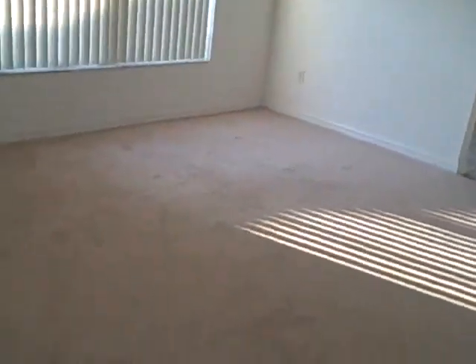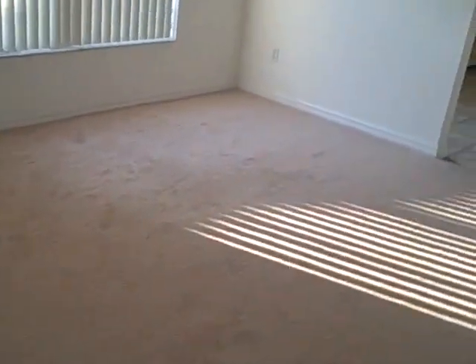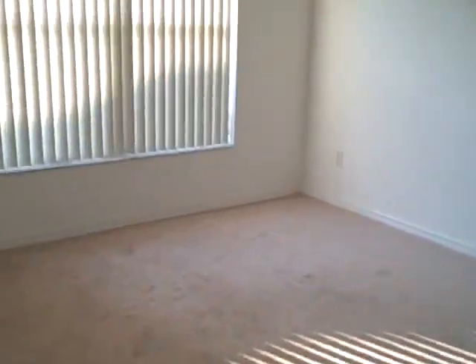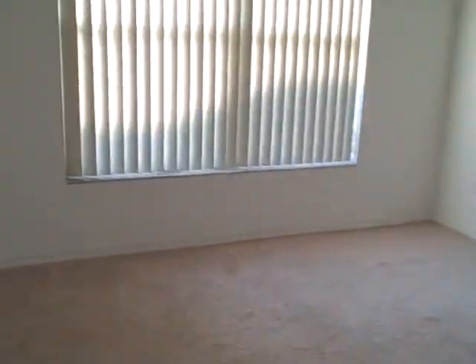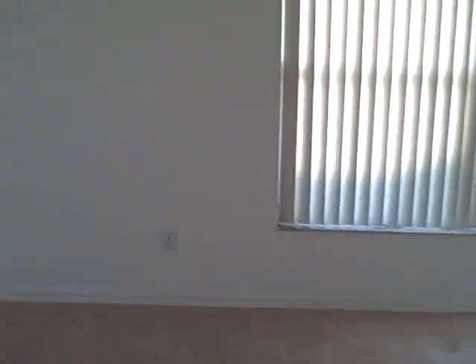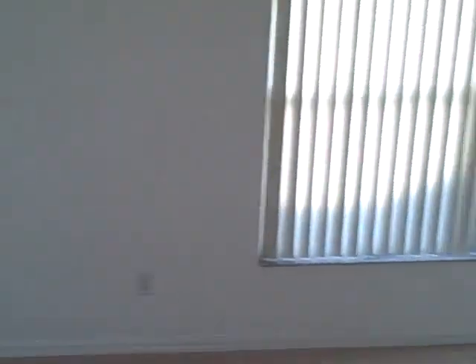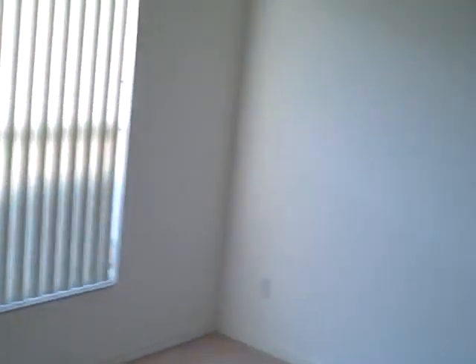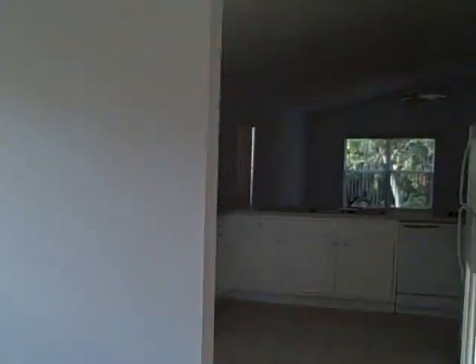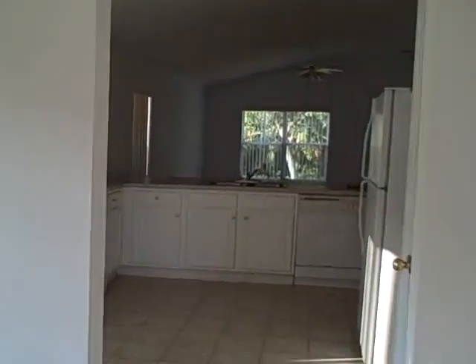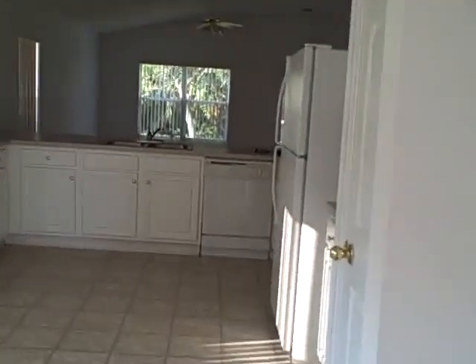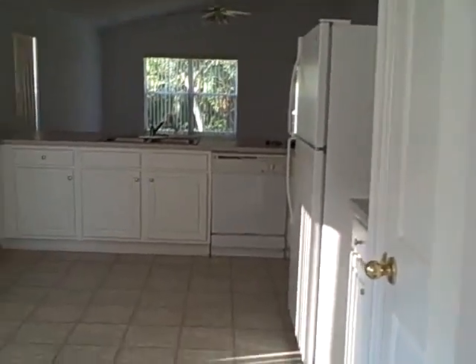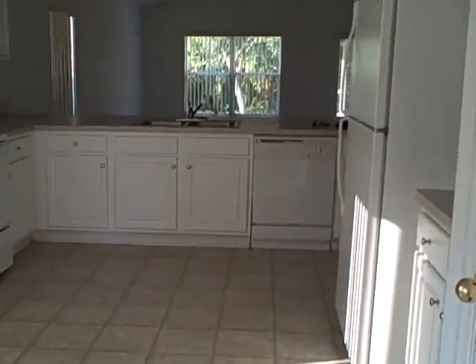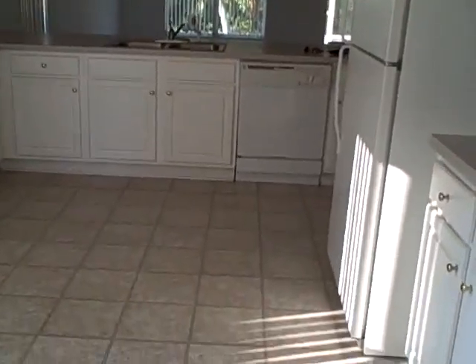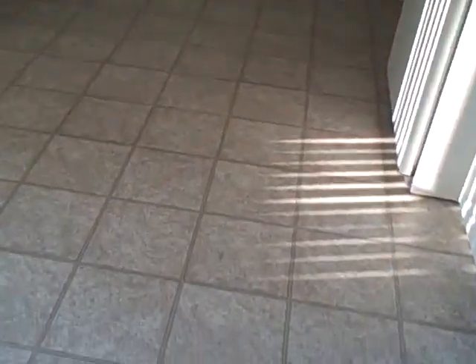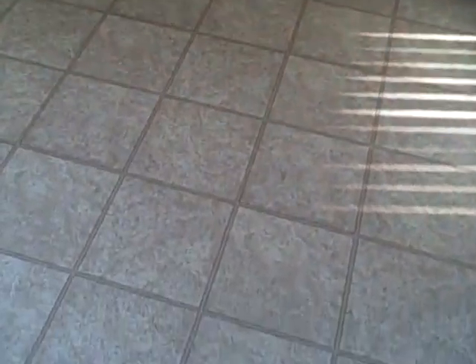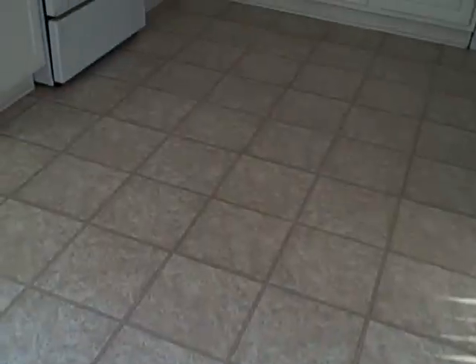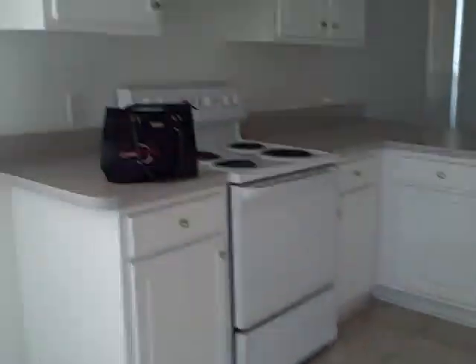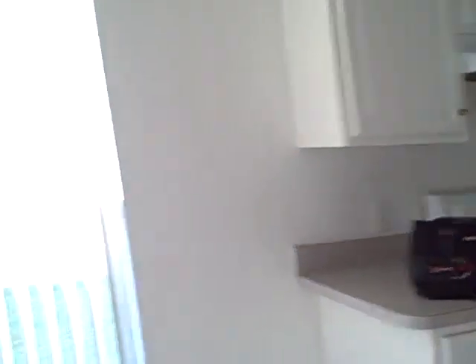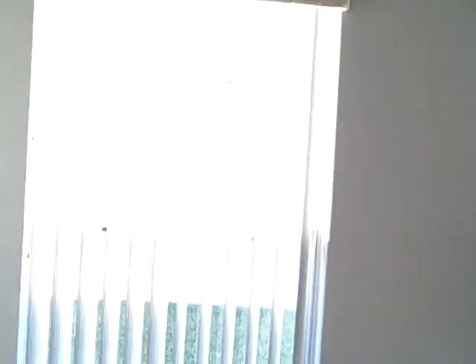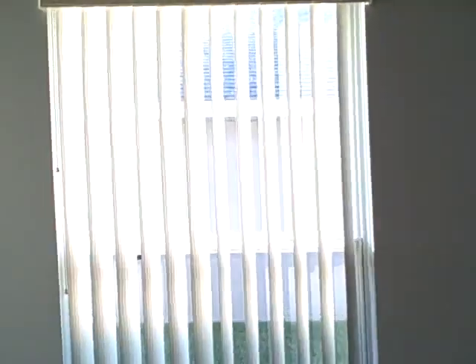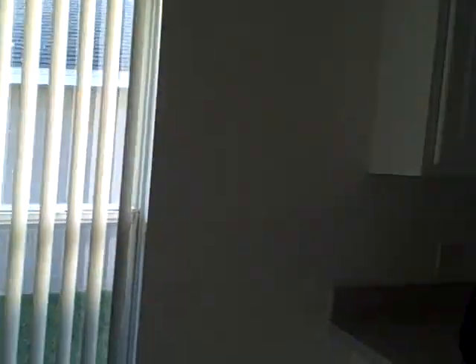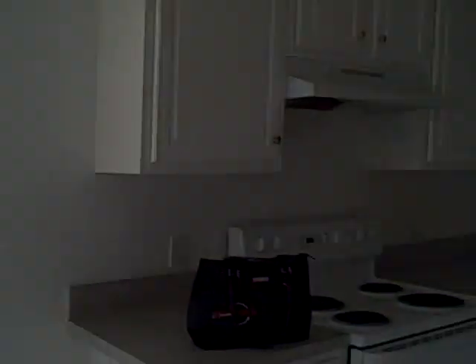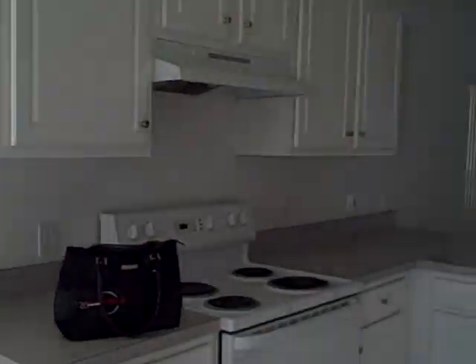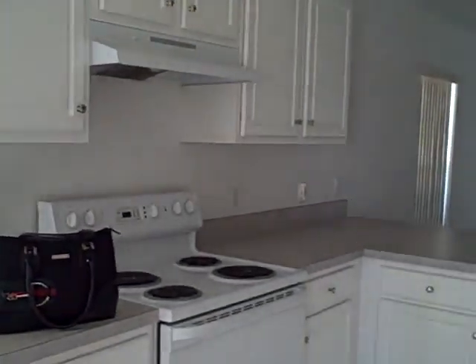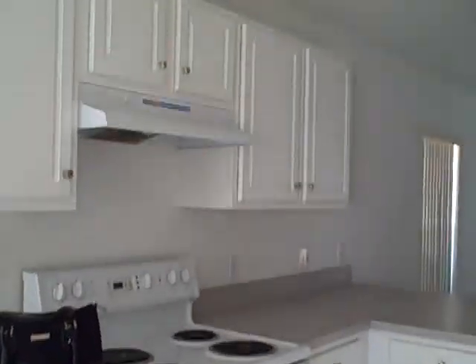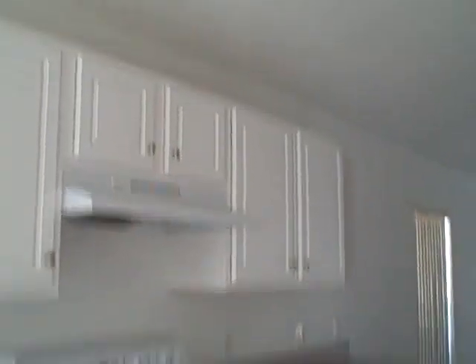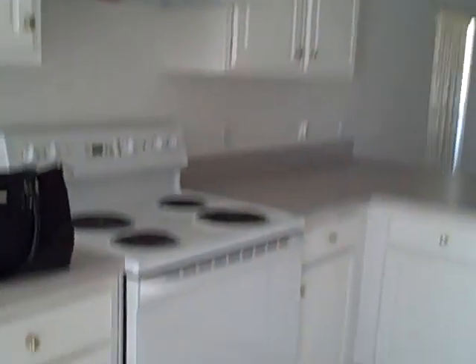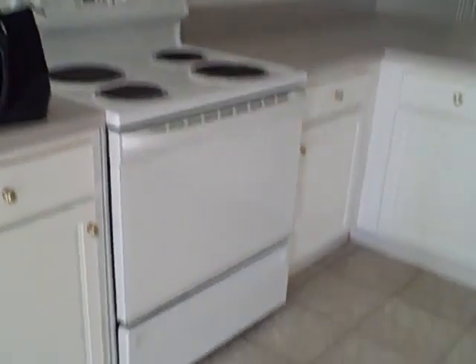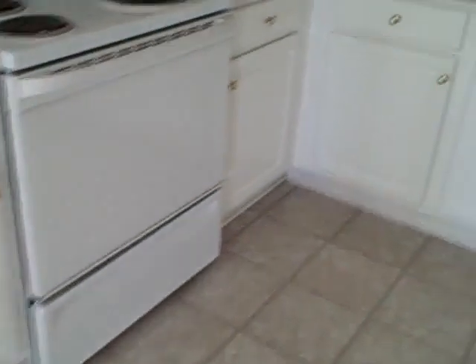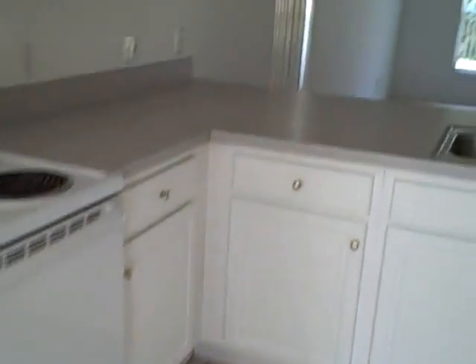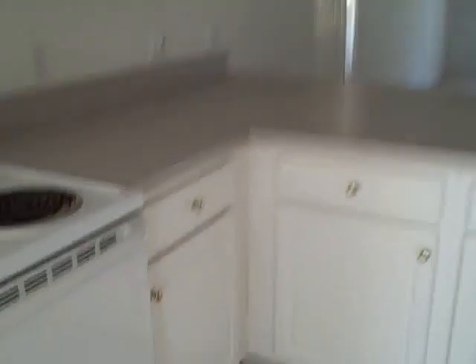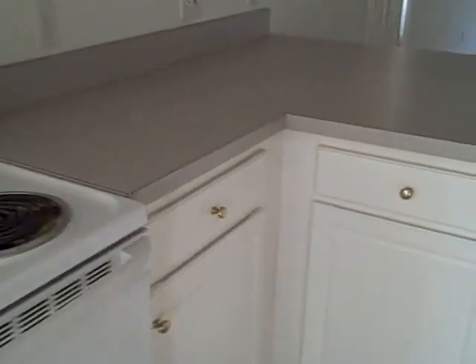Carpet. This is entering the kitchen. Yes. The linoleum floors. Cabinets, cabinets, cabinets — more cabinets.